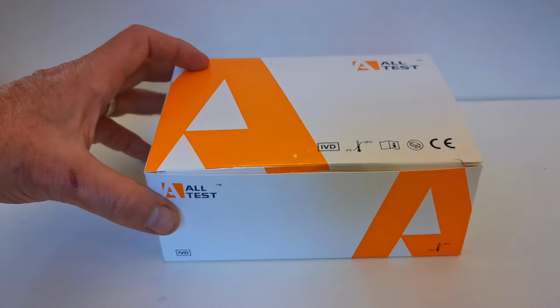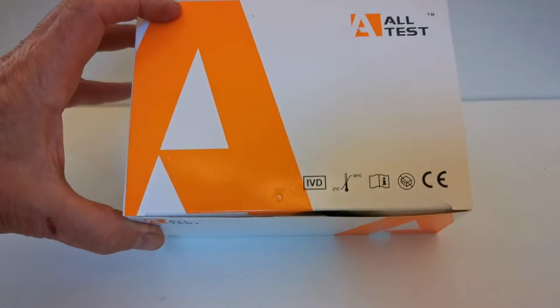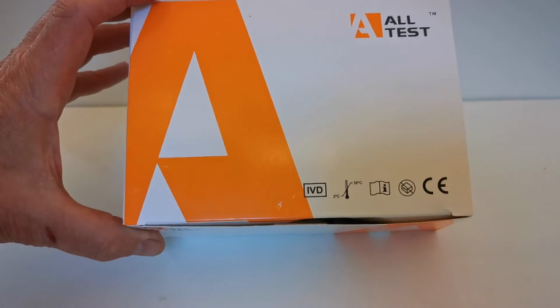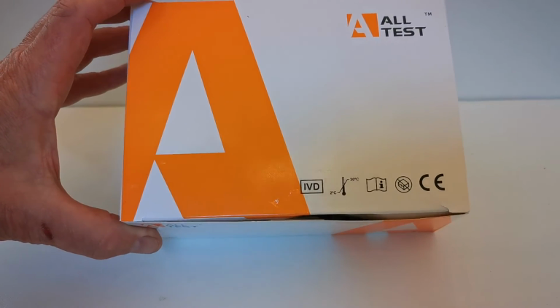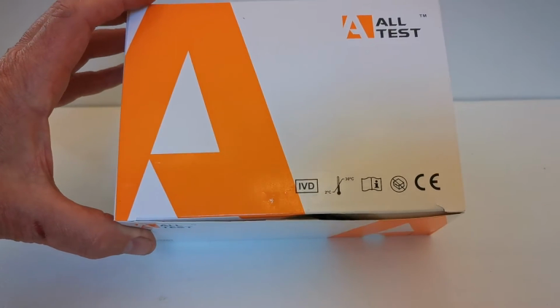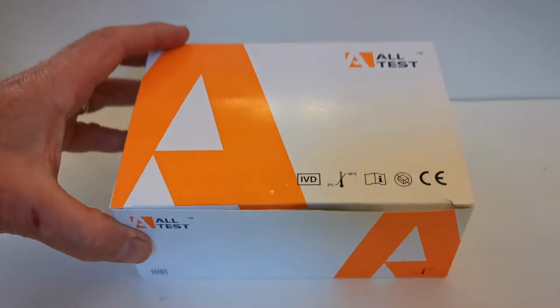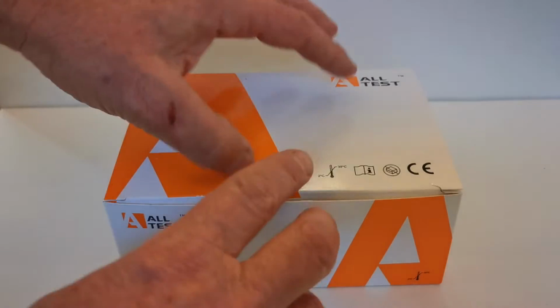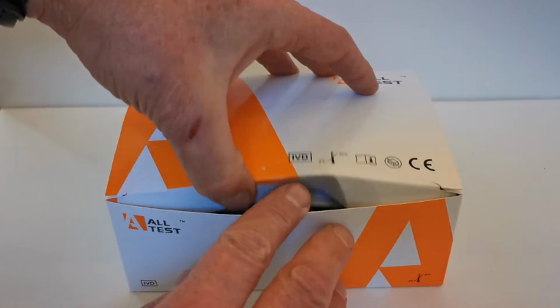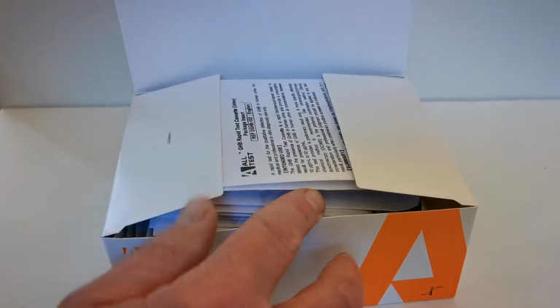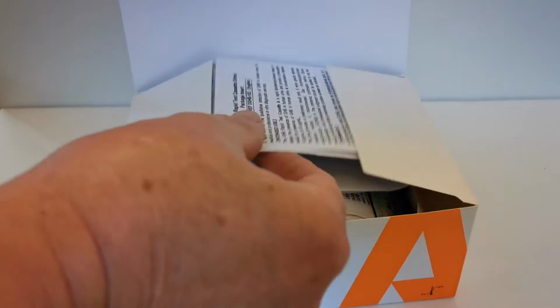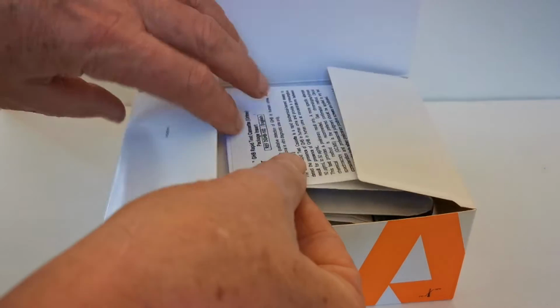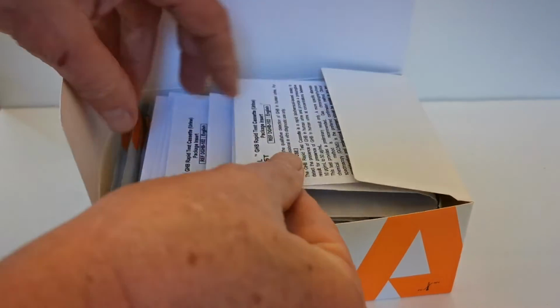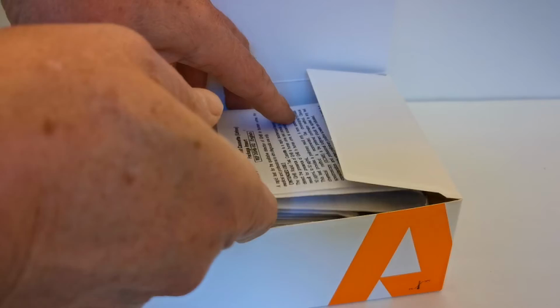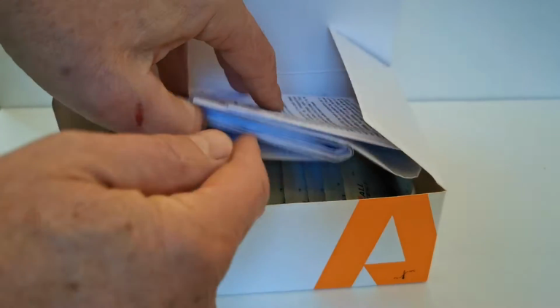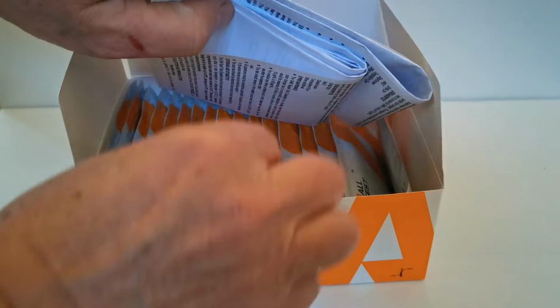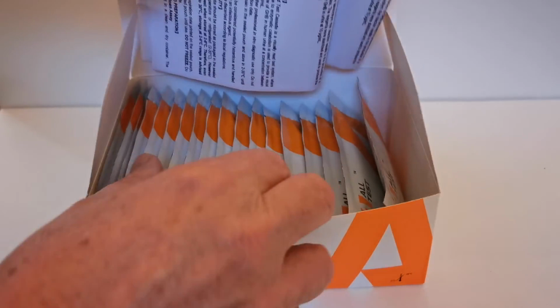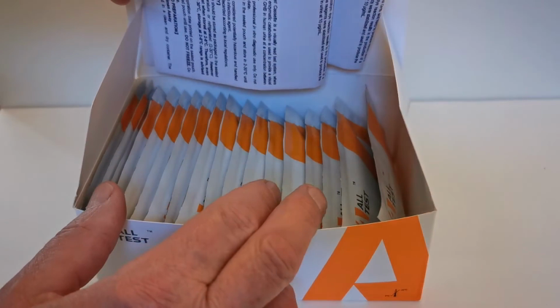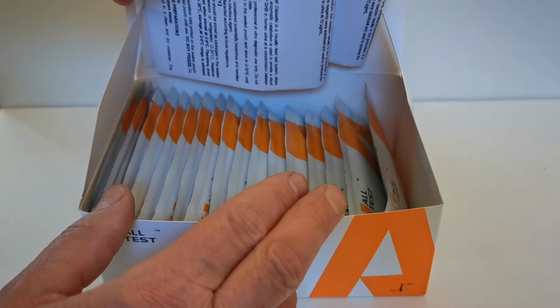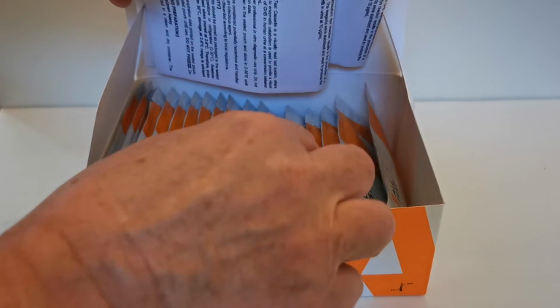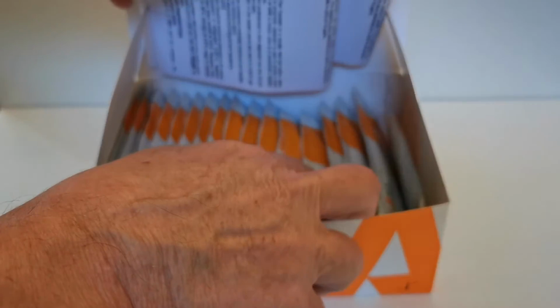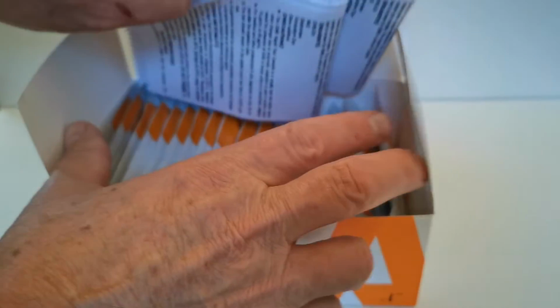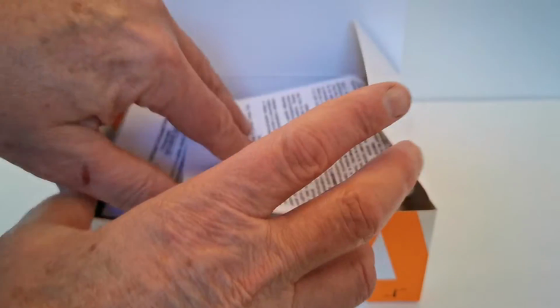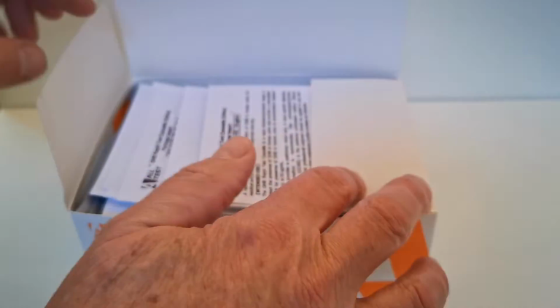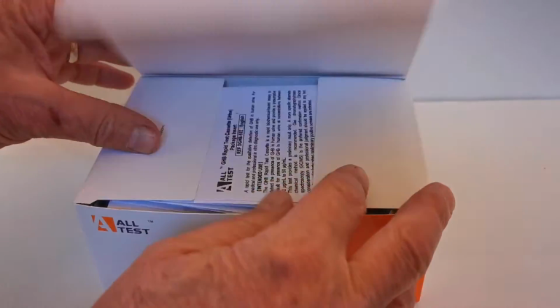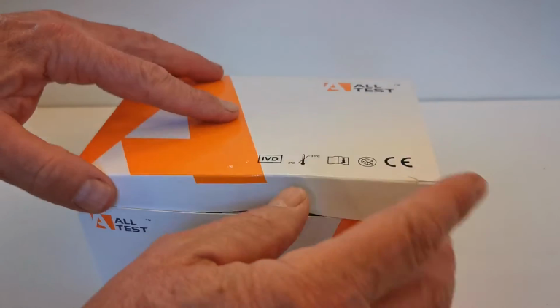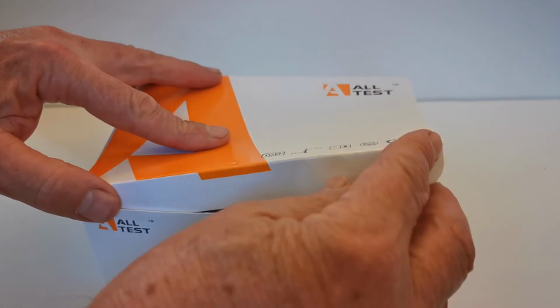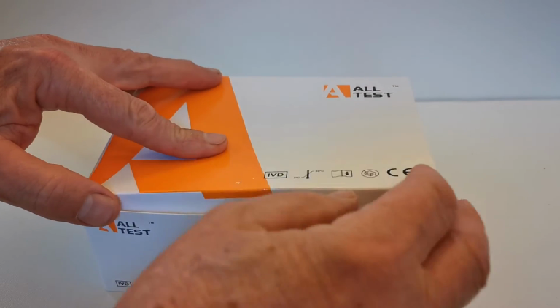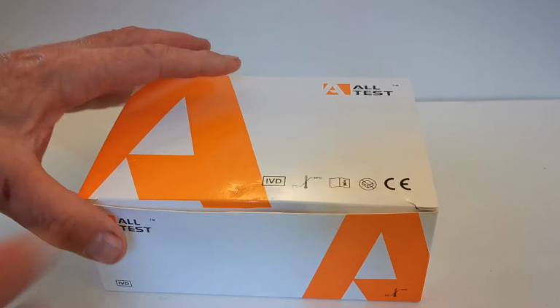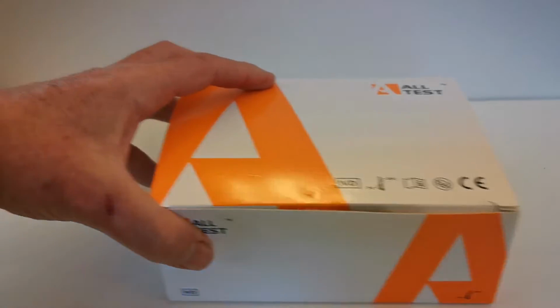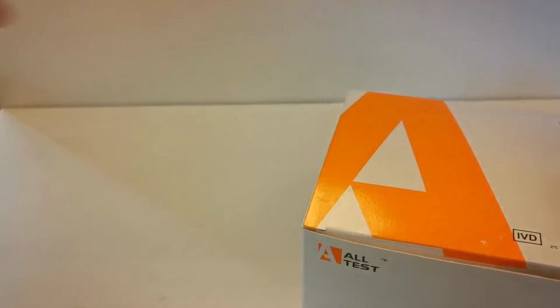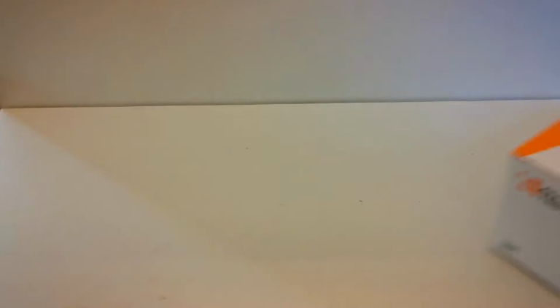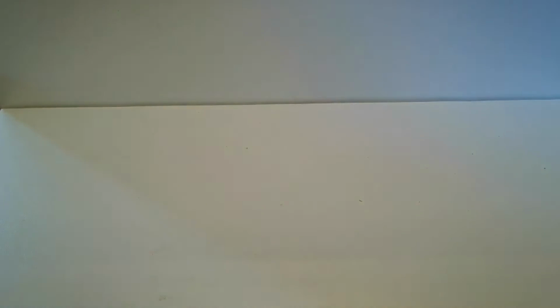This is the full all-test carton as you can see. Standard pack box, data sheet inserts and 25 of the test cassettes.